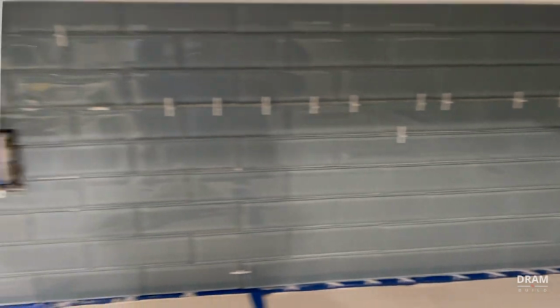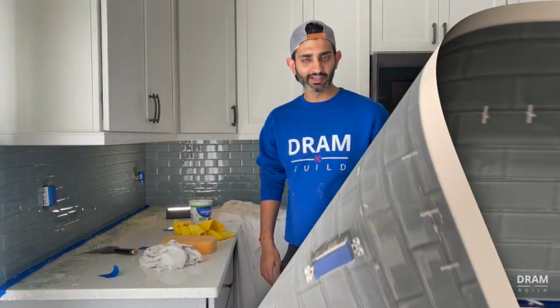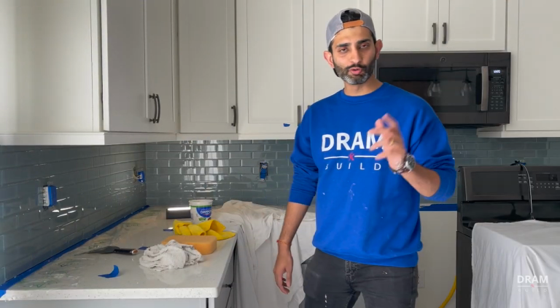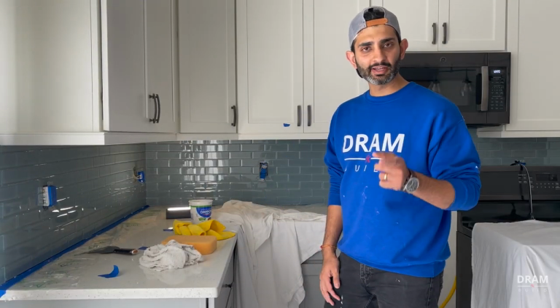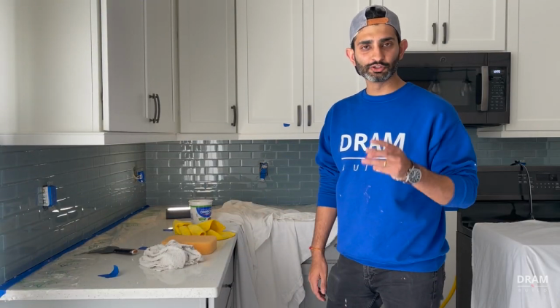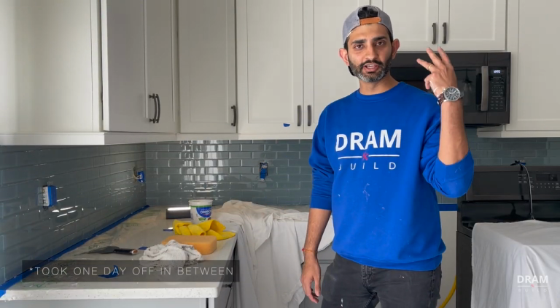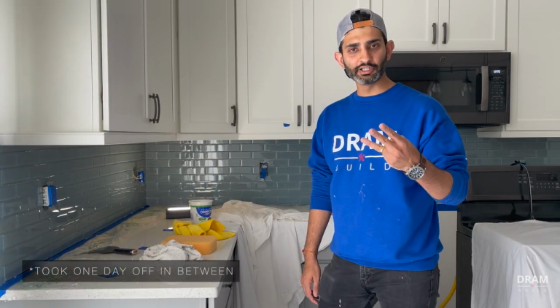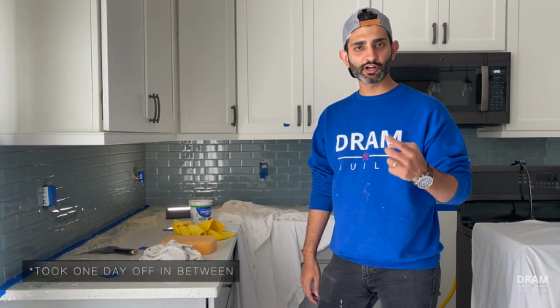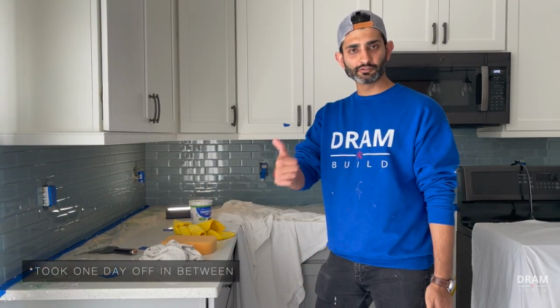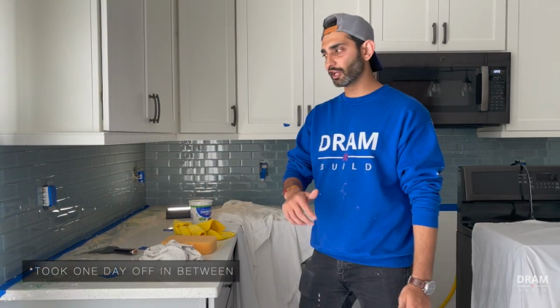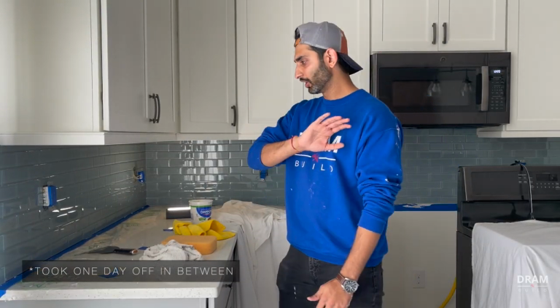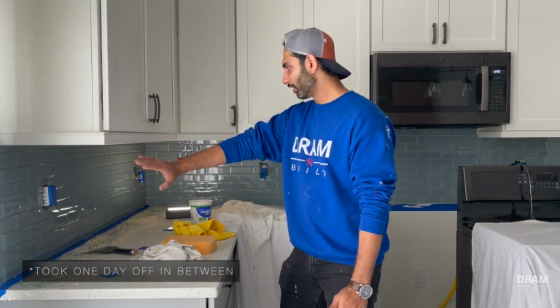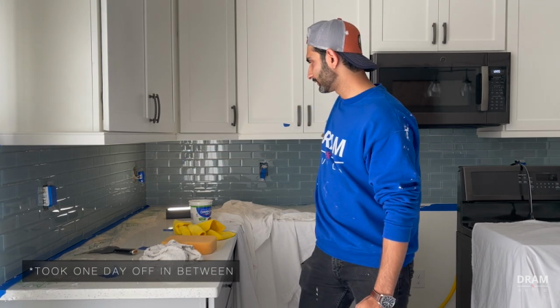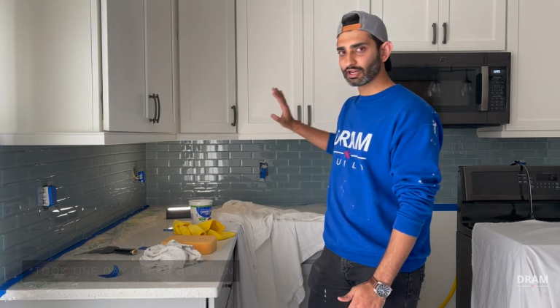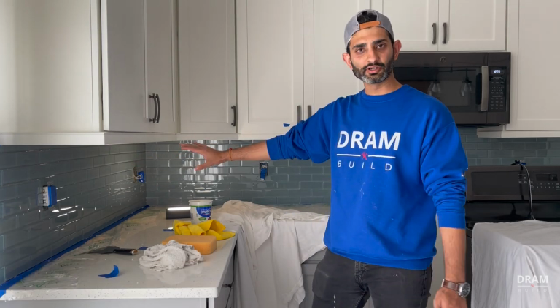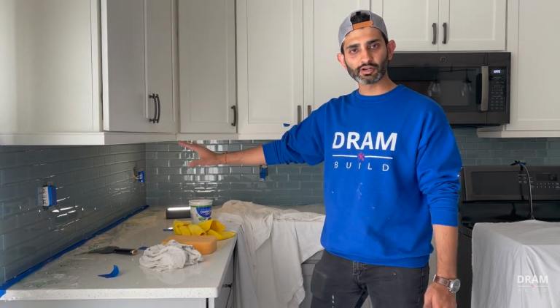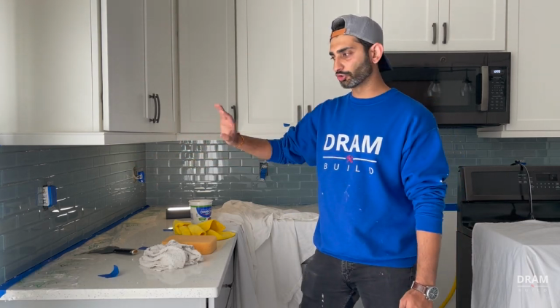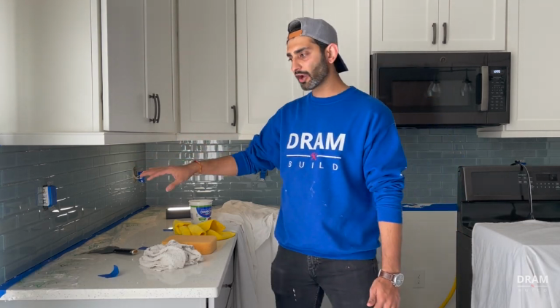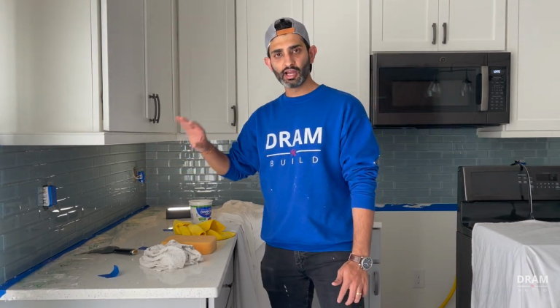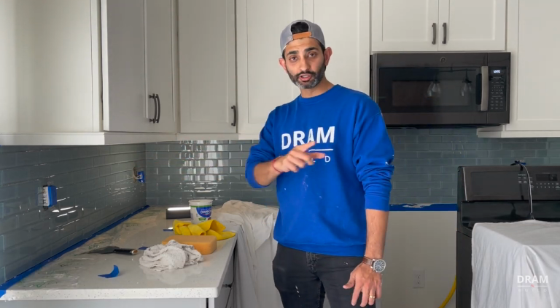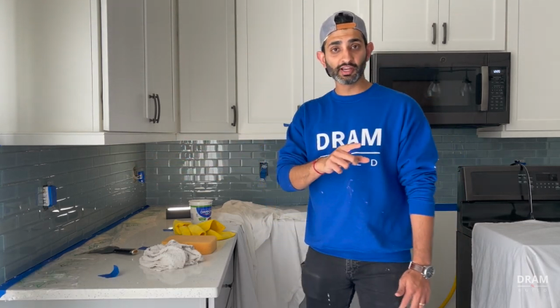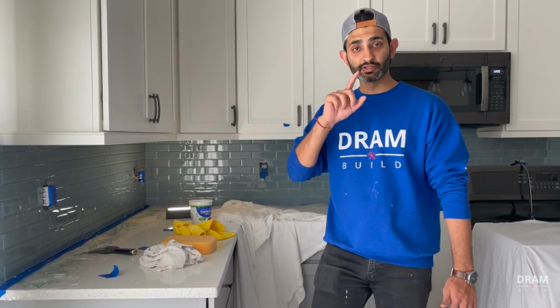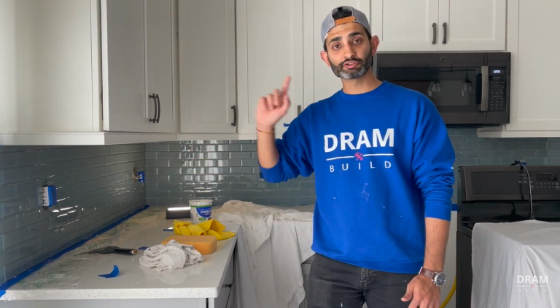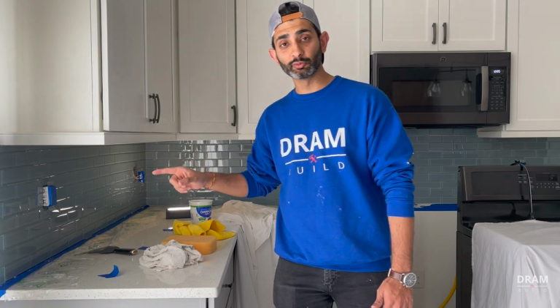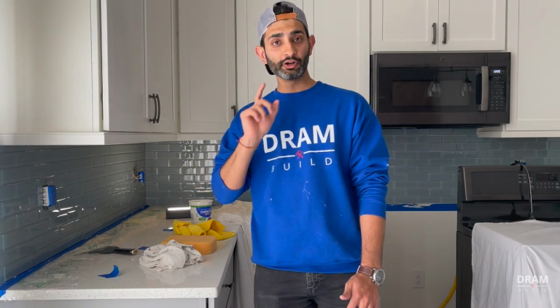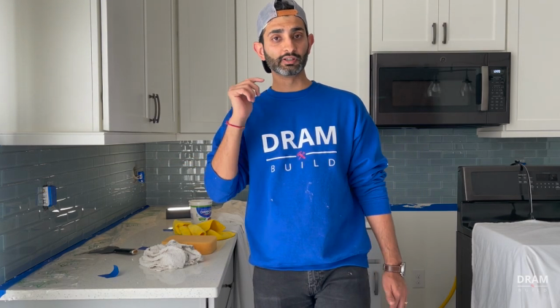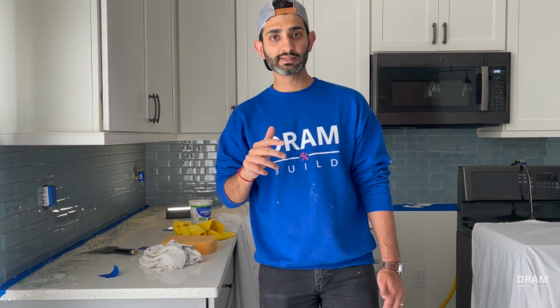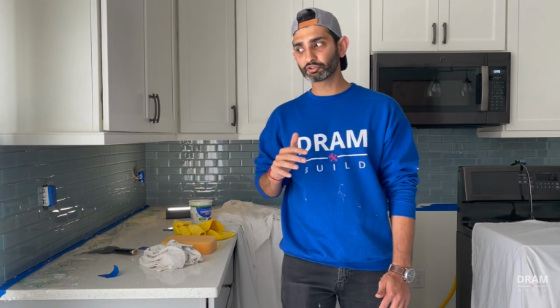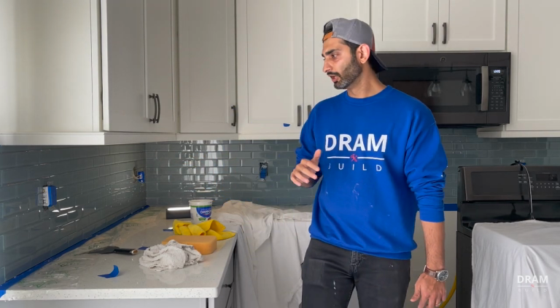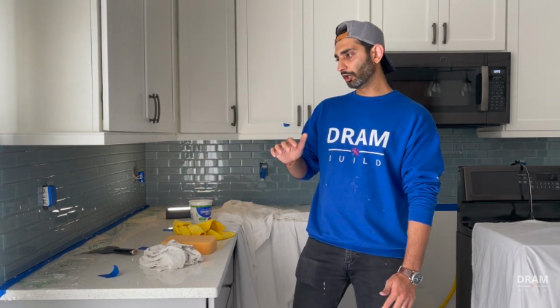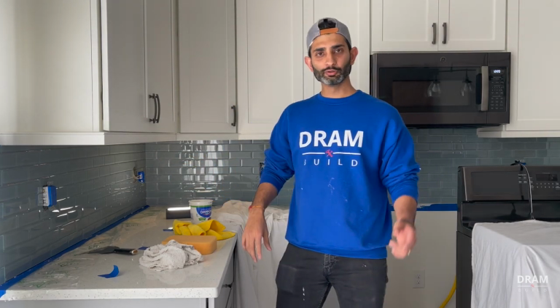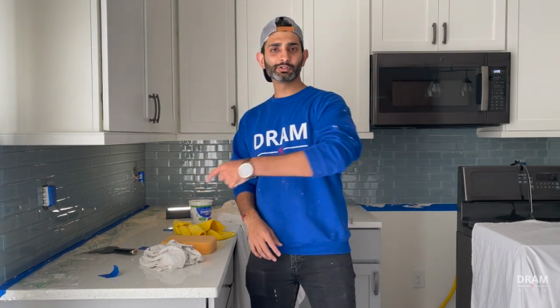We're back at it — this is day three of the project. The first day we did all the tile setting, the tiles are stuck and dry, and what we're going to do today is start grouting. We are using non-sanded grout, so let's get to it.